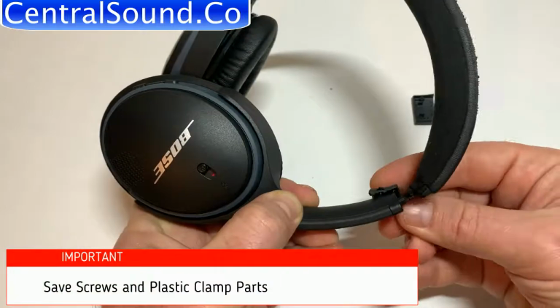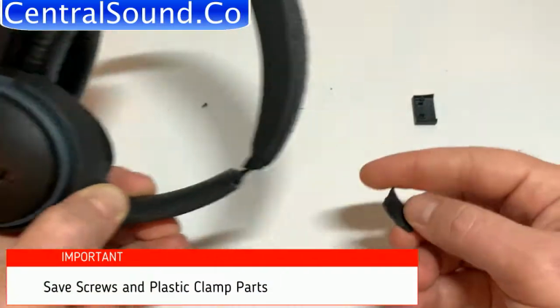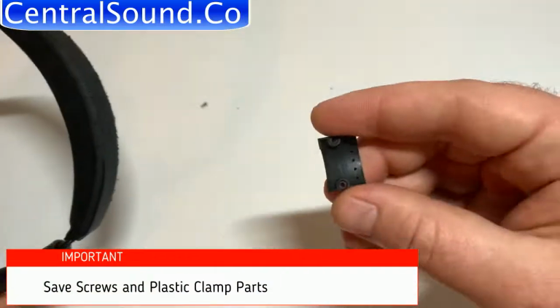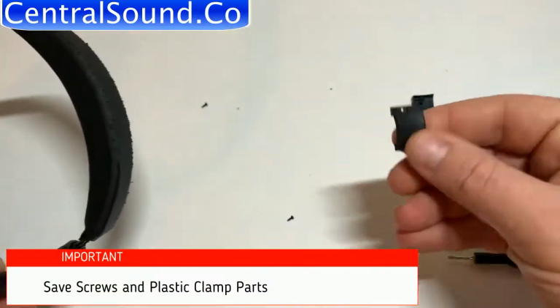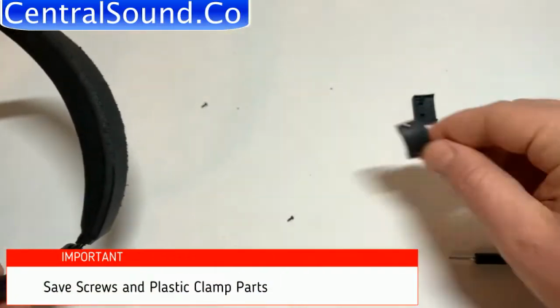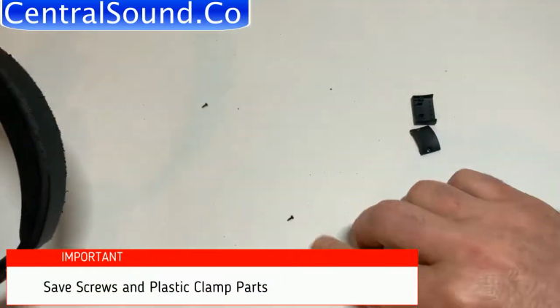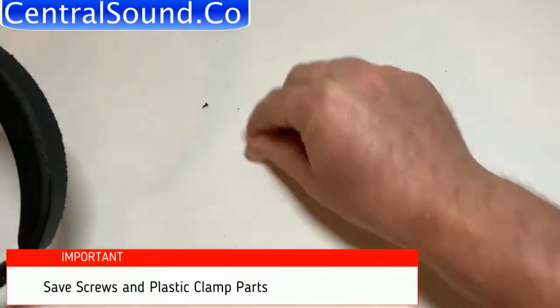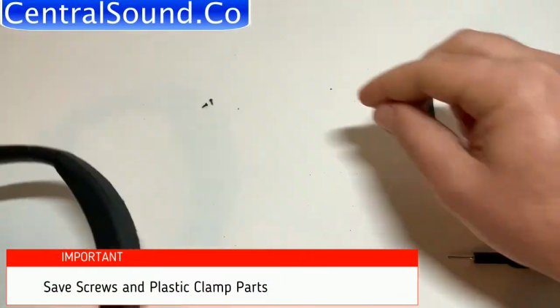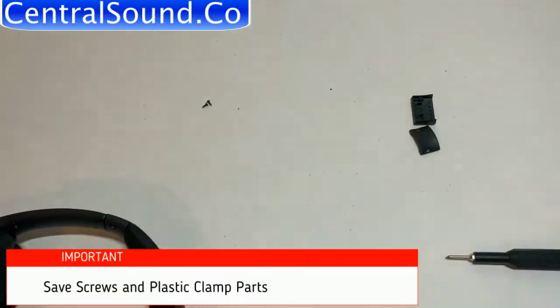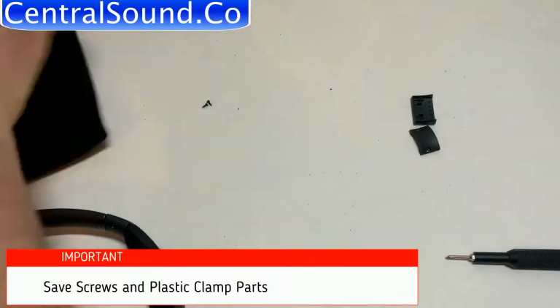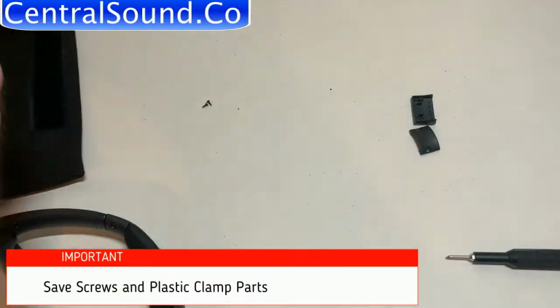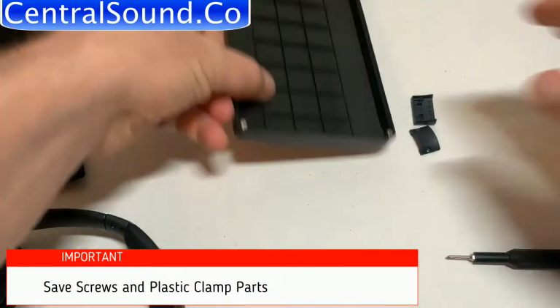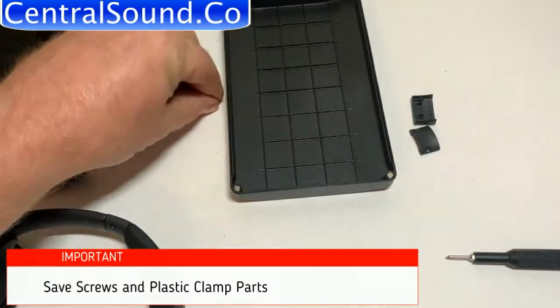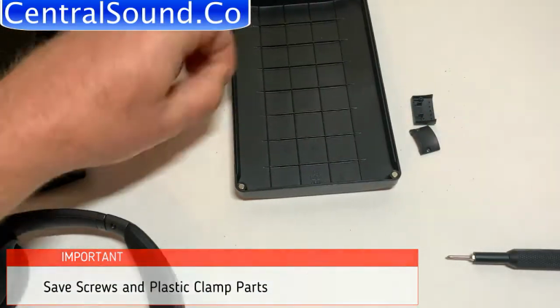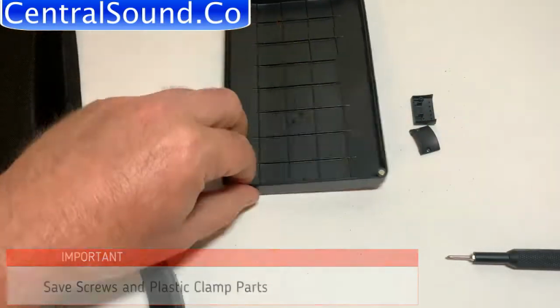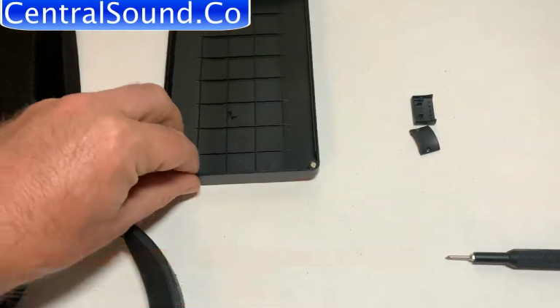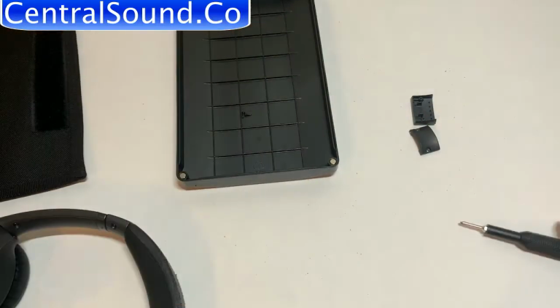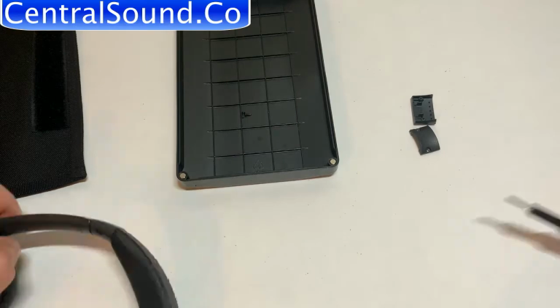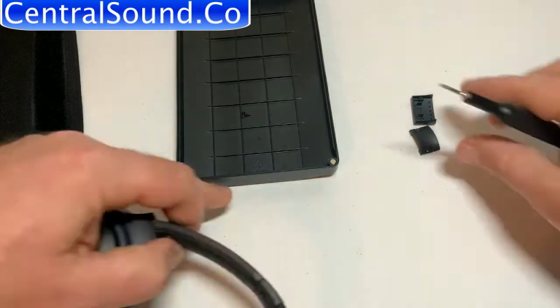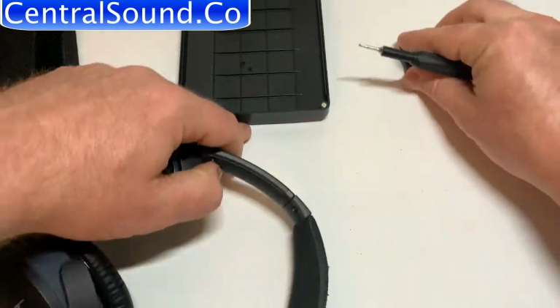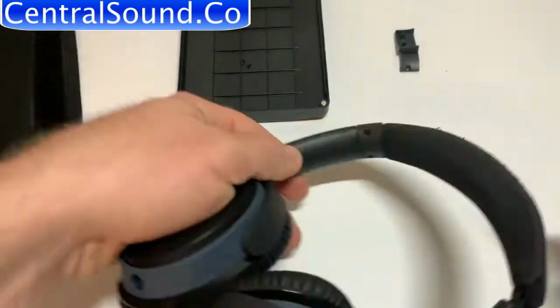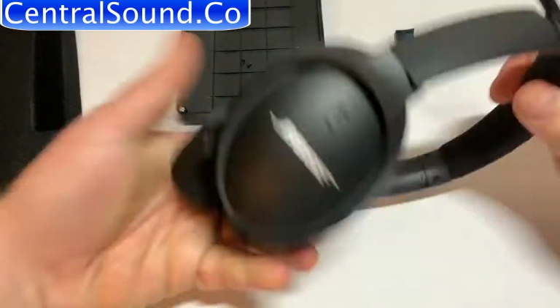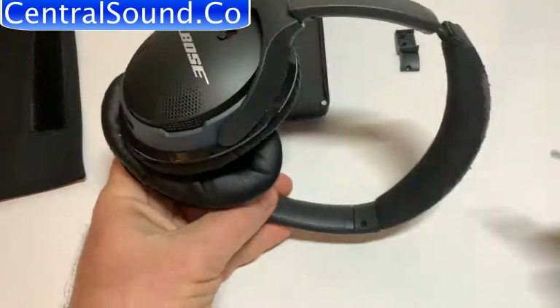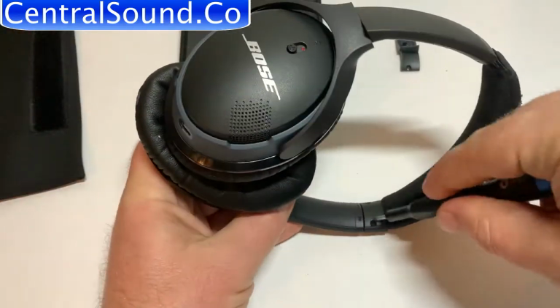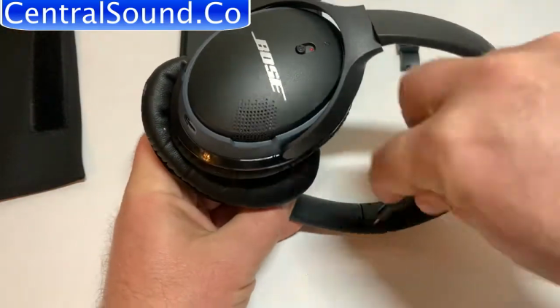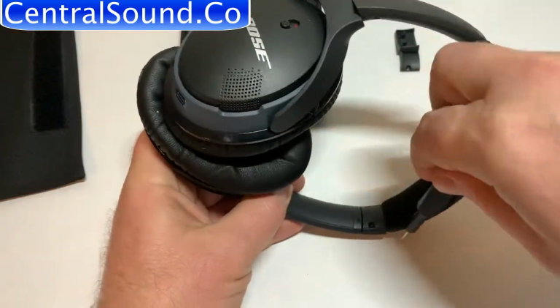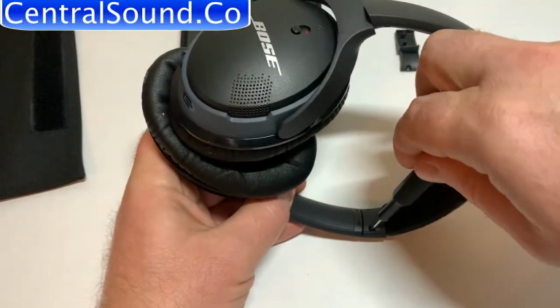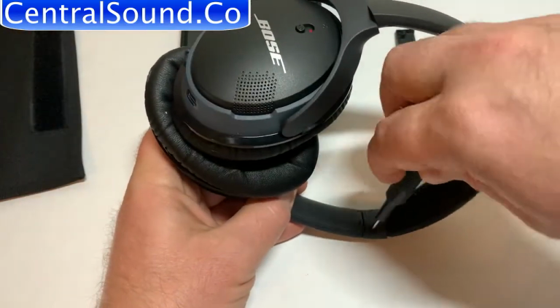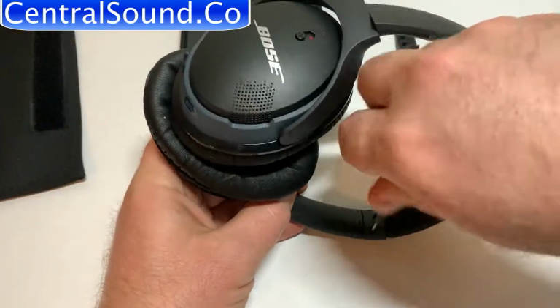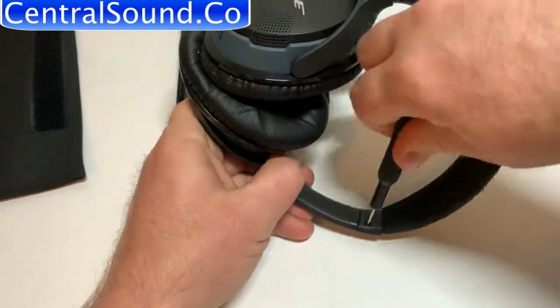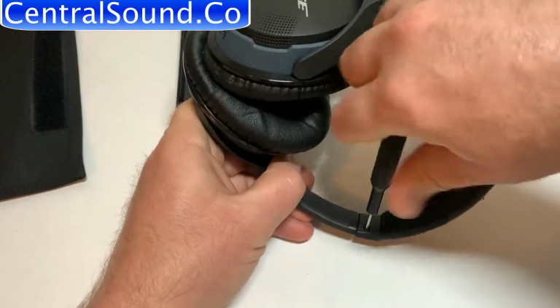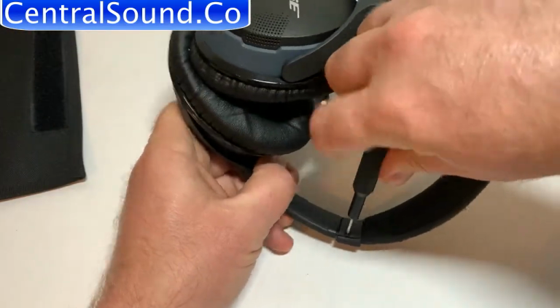Make sure to save the screws and clamps. Definitely work over a workstation or table — you do not want to lose these parts. You will need them to install the new headband pad.